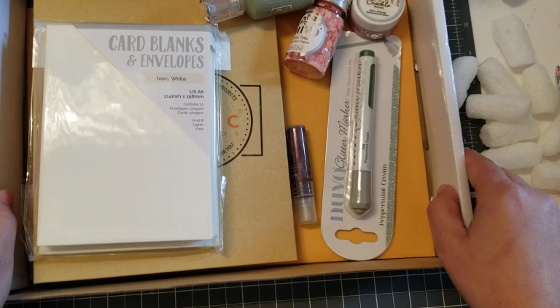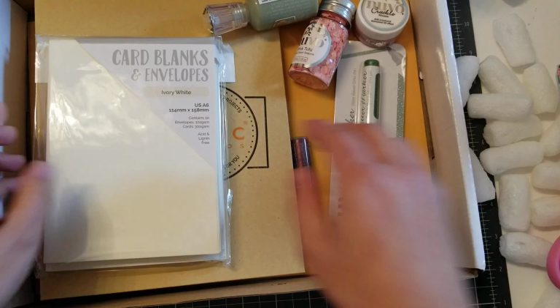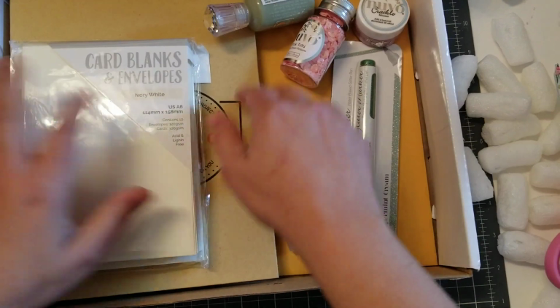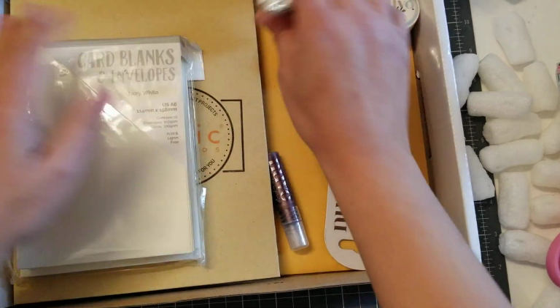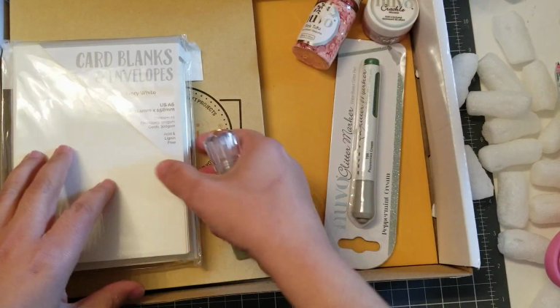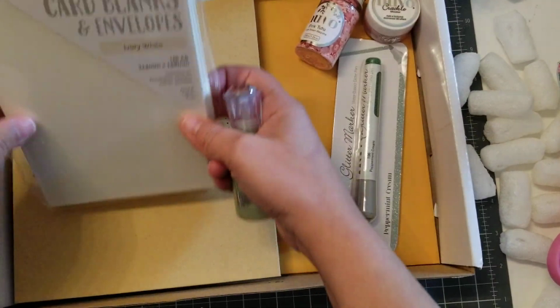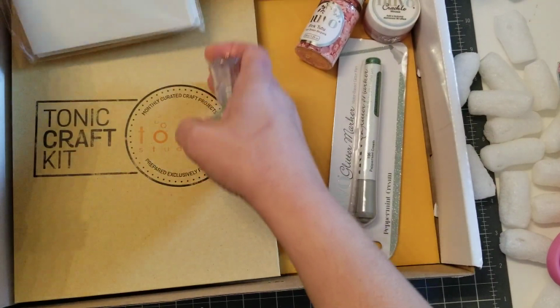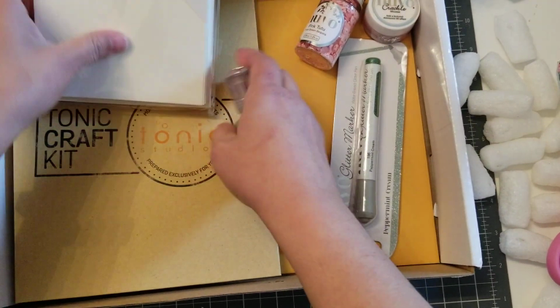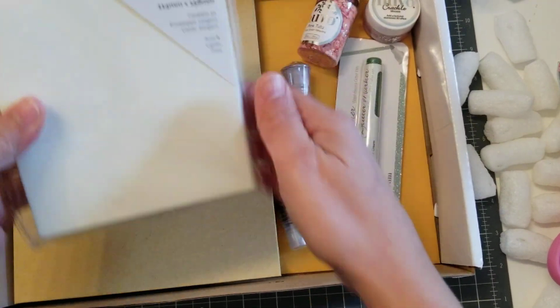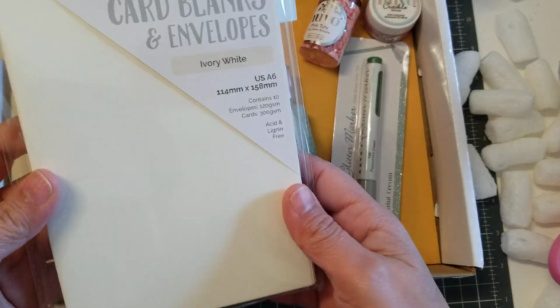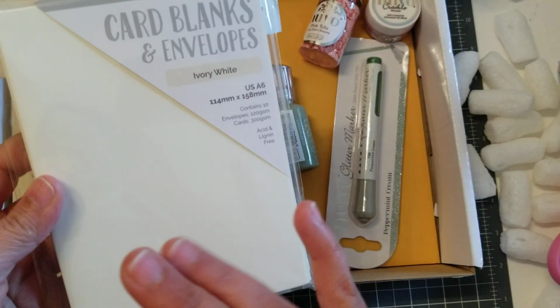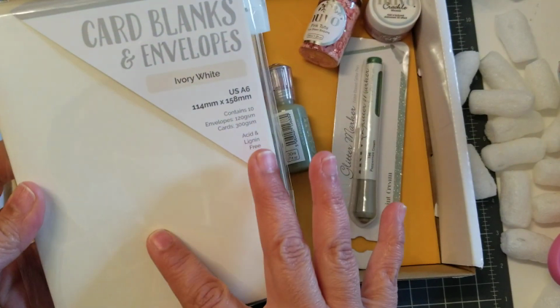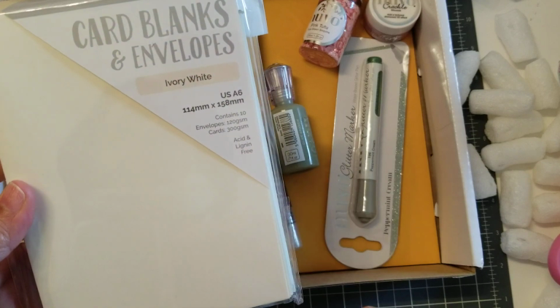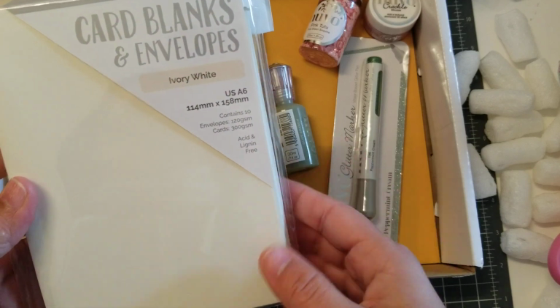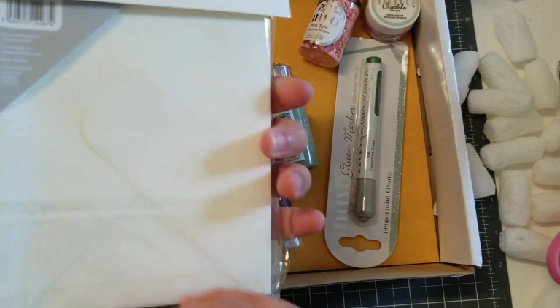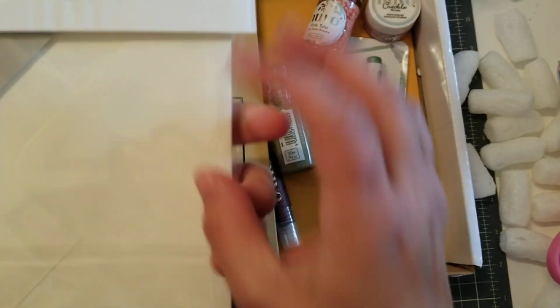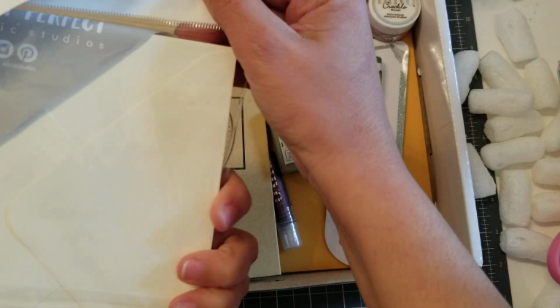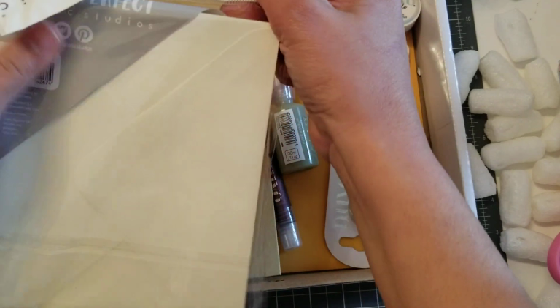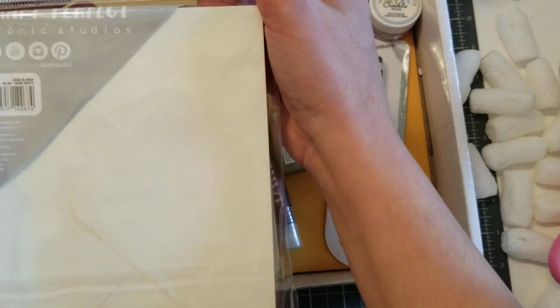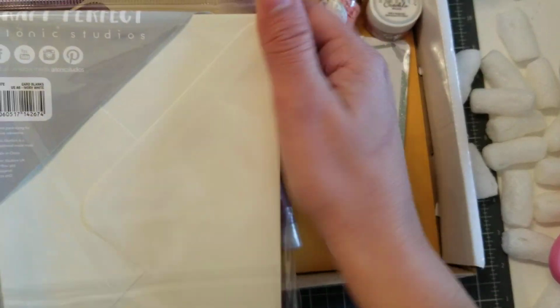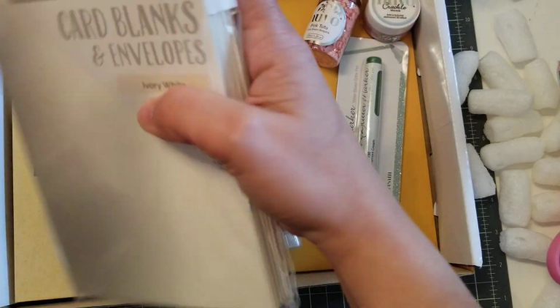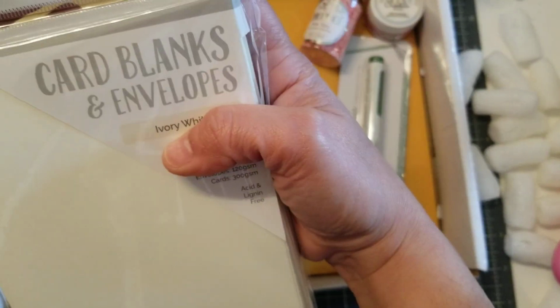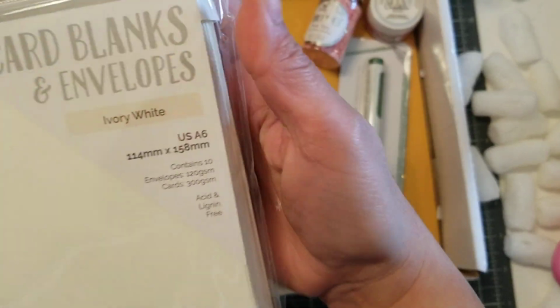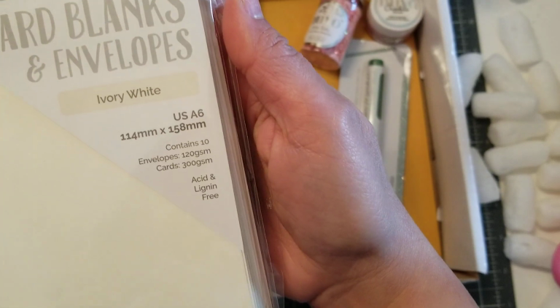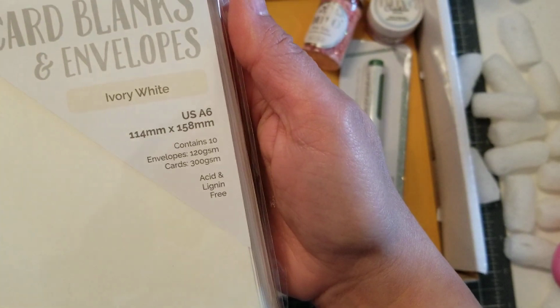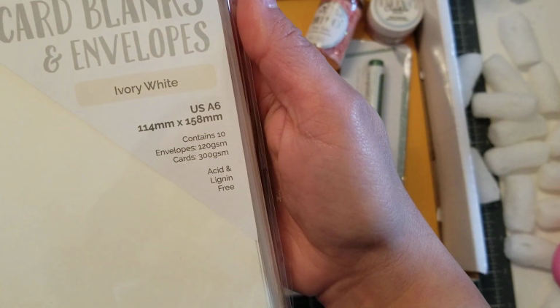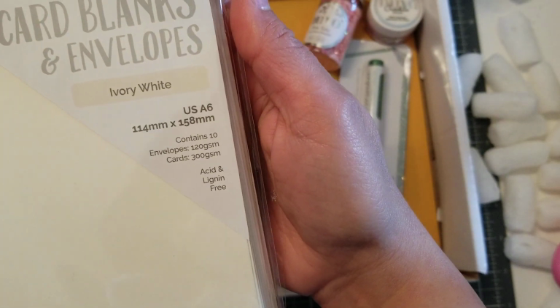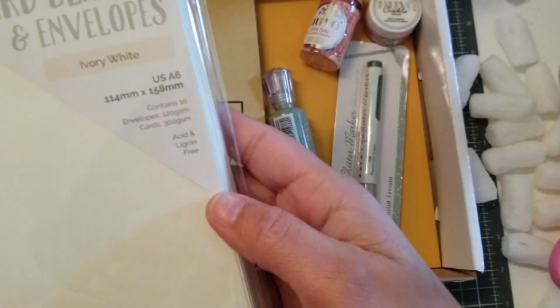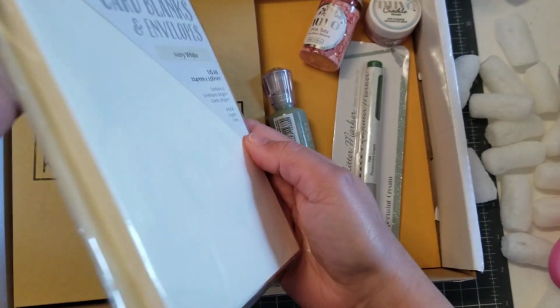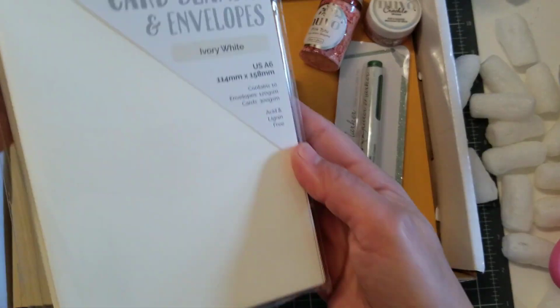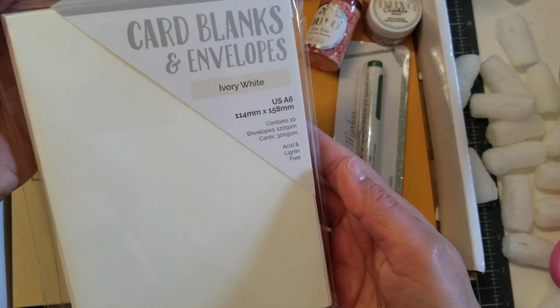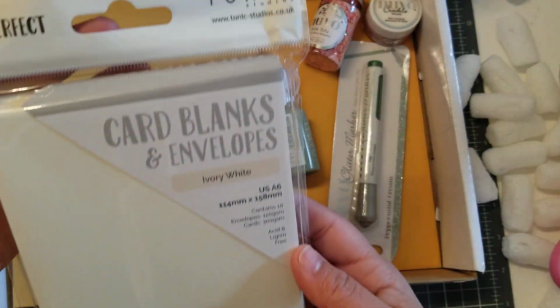Okay, so I took everything out. Let me show you this one first. So this kit came with a pack of cards and envelopes. How many are in here? Oh, 10. So you get 10 cards and 10 envelopes.